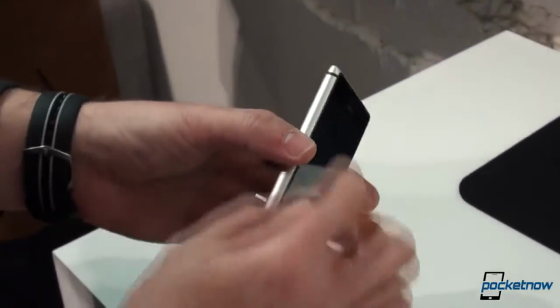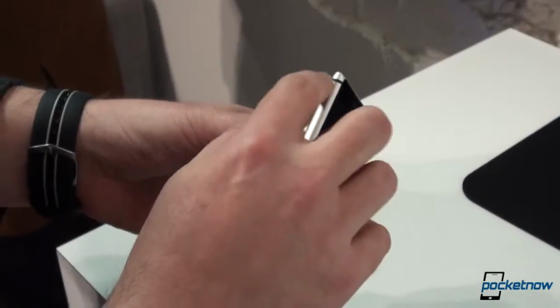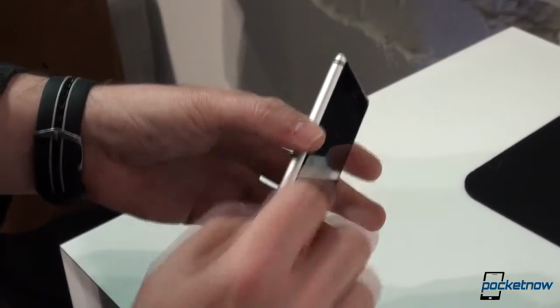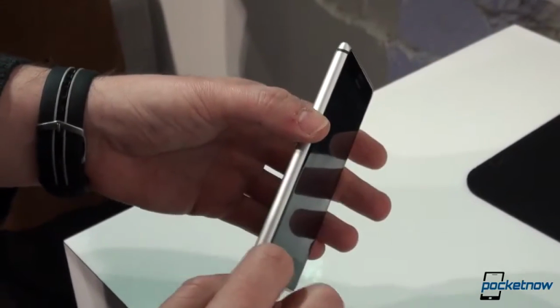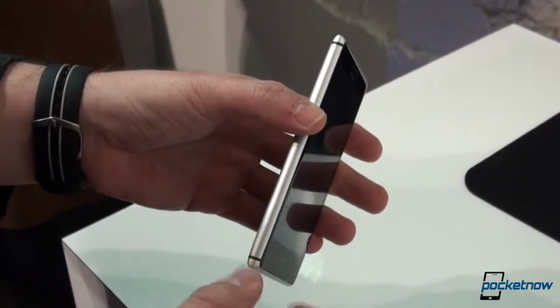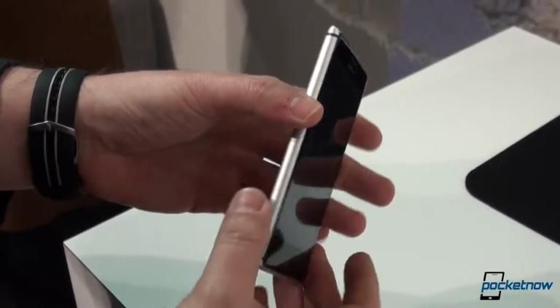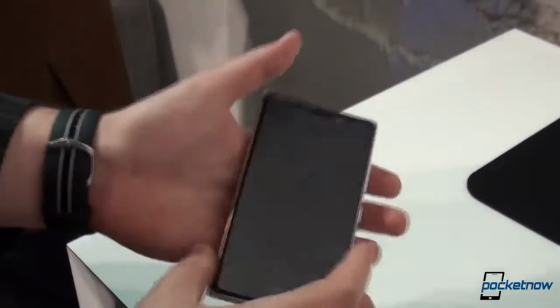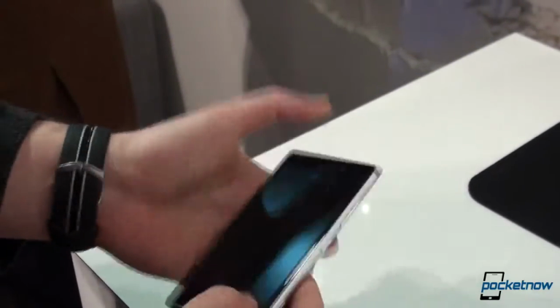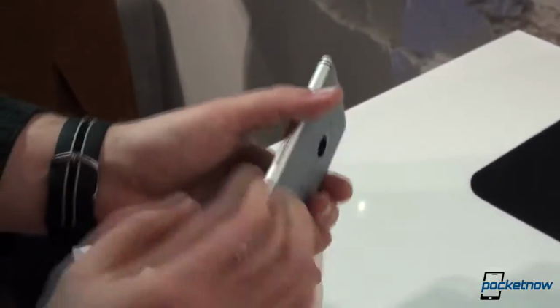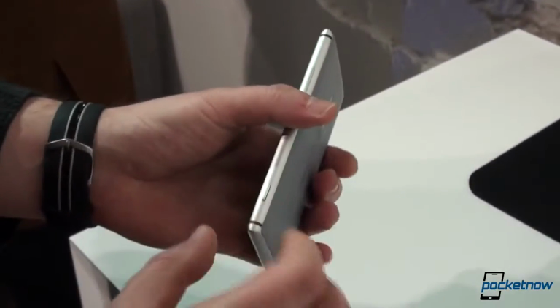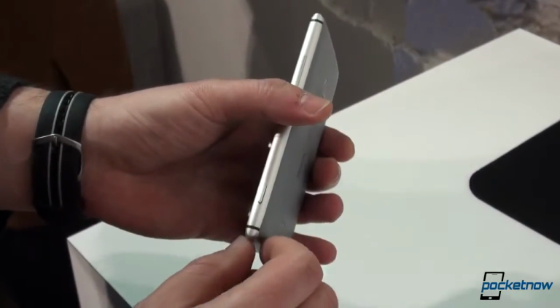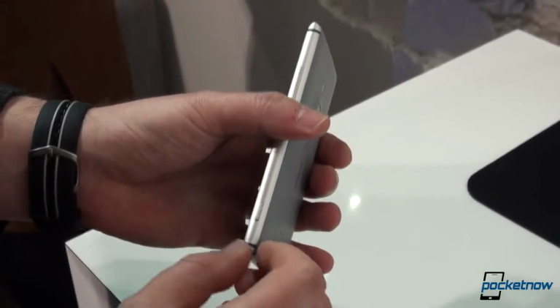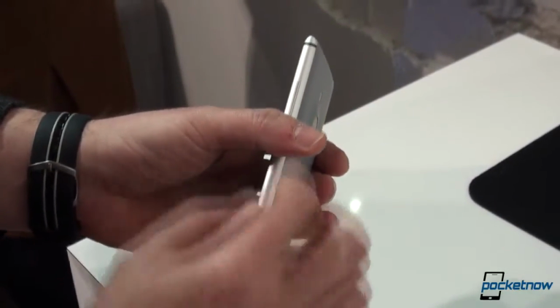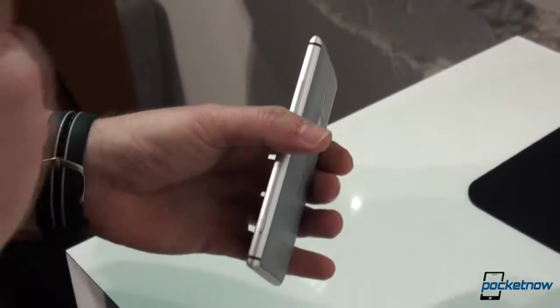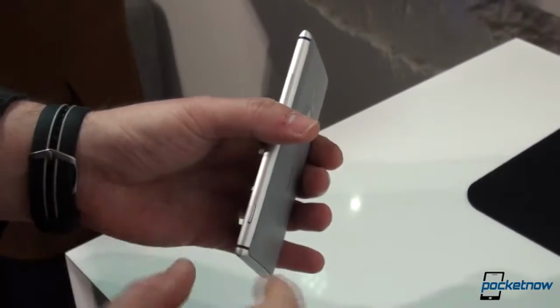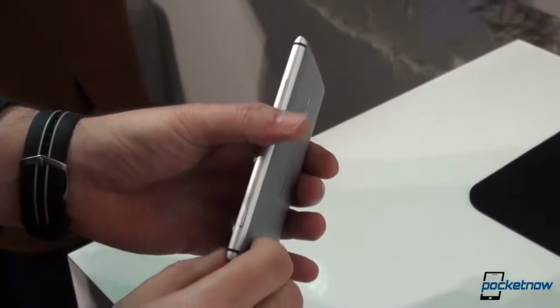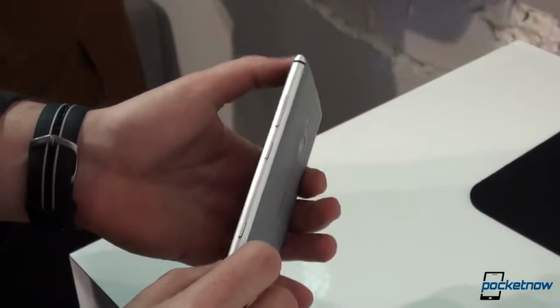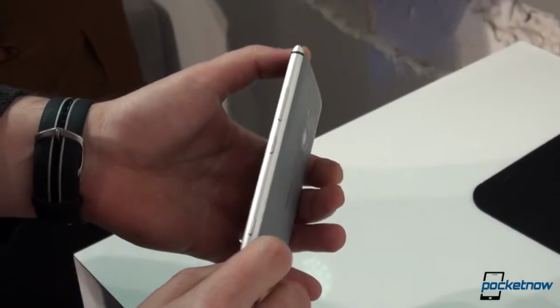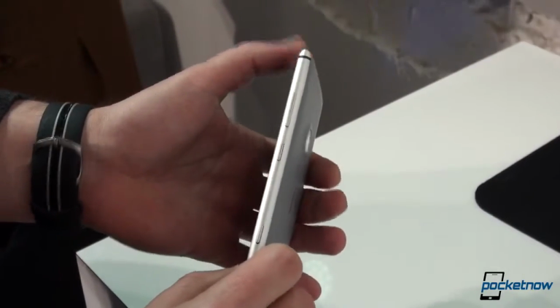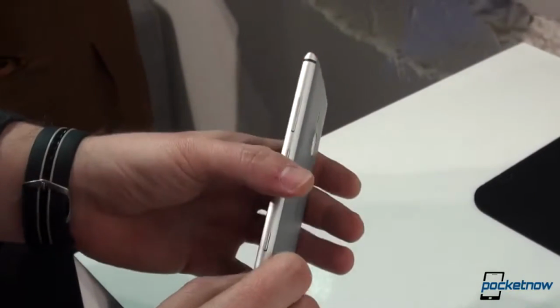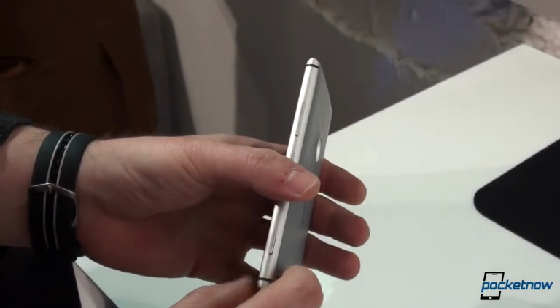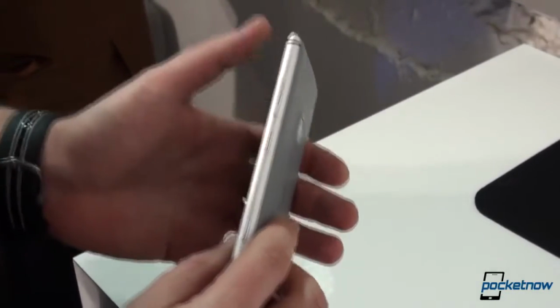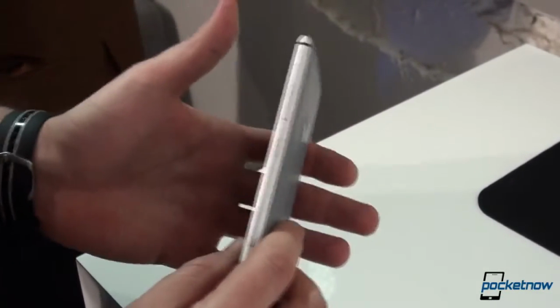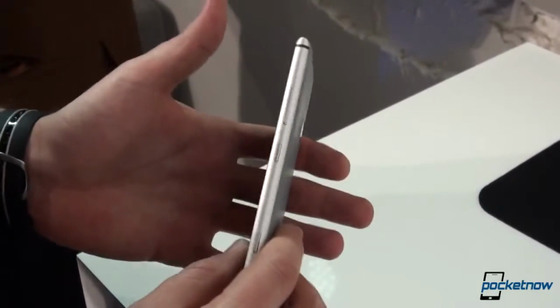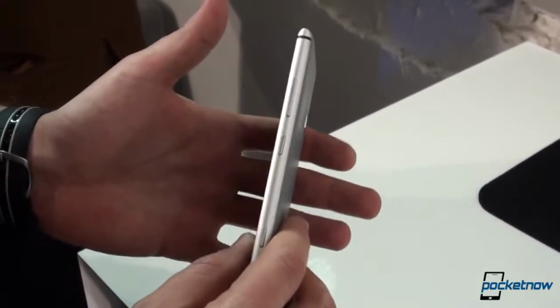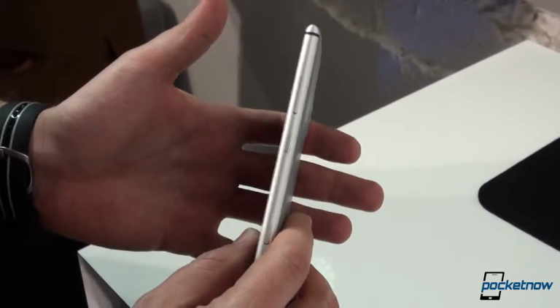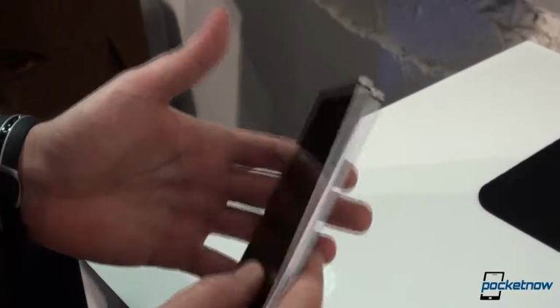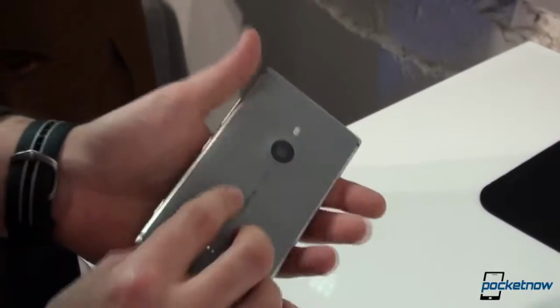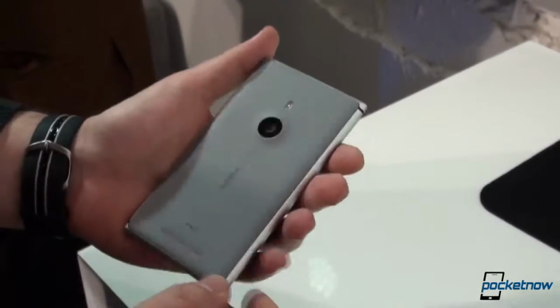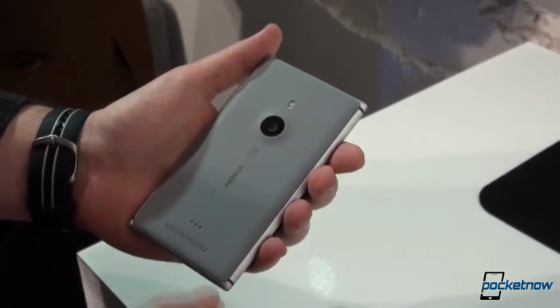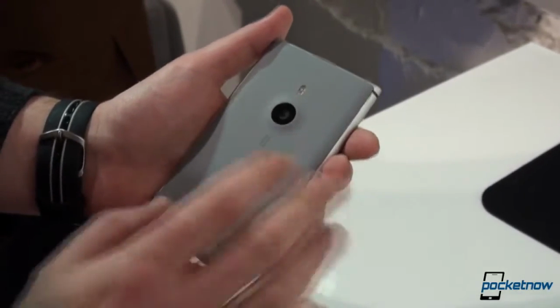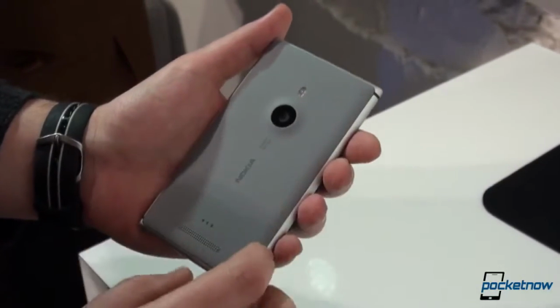These parts right here are where the antenna parts of the phone are, and Nokia says the aluminum is an awesome antenna — you will have awesome reception with this phone. Flipping it to the back is where the magic happens.